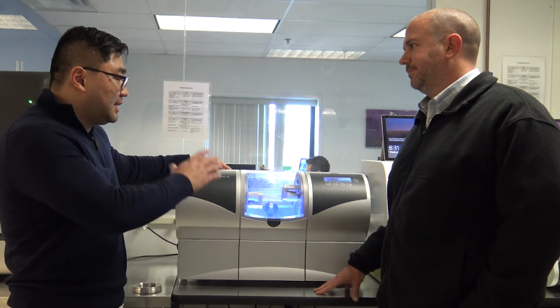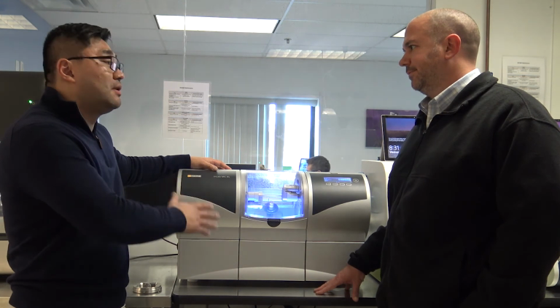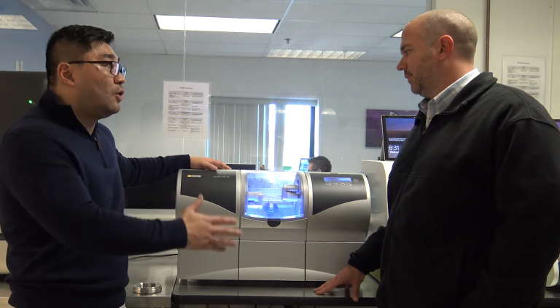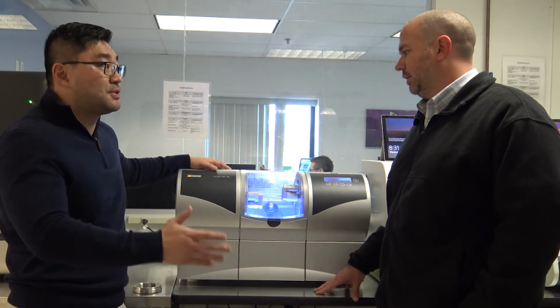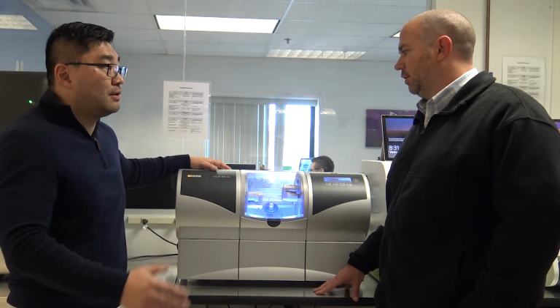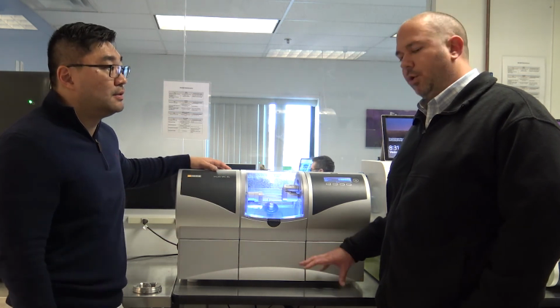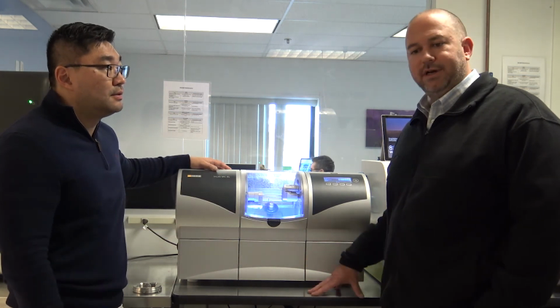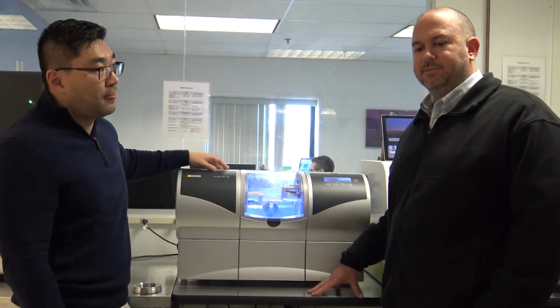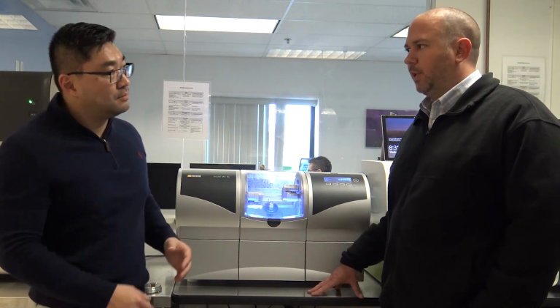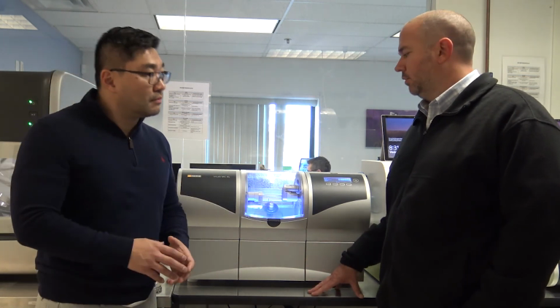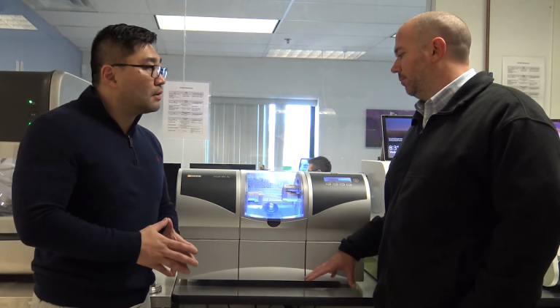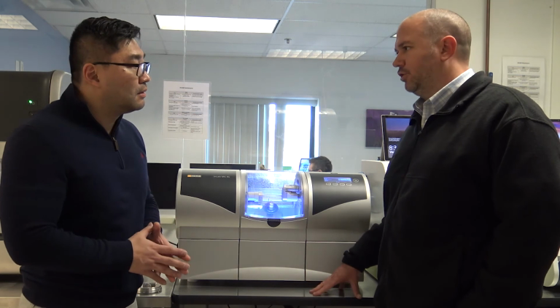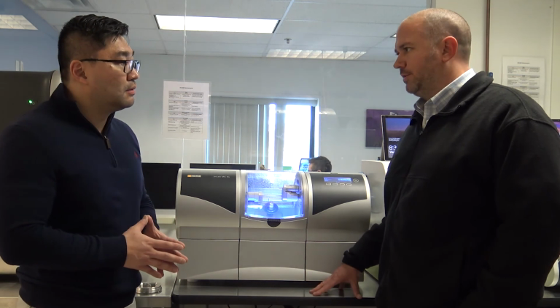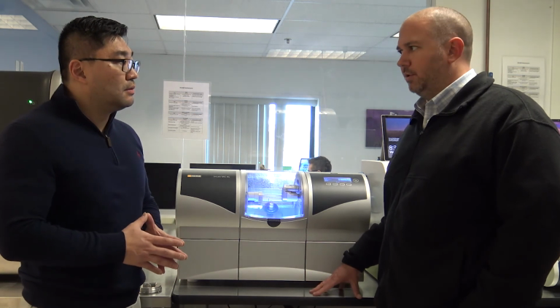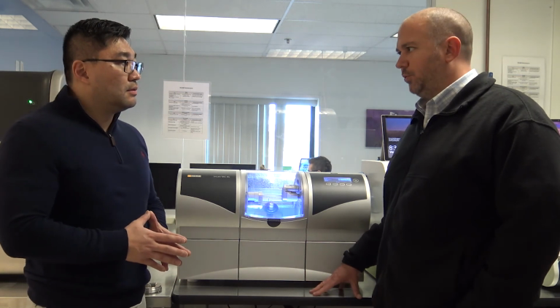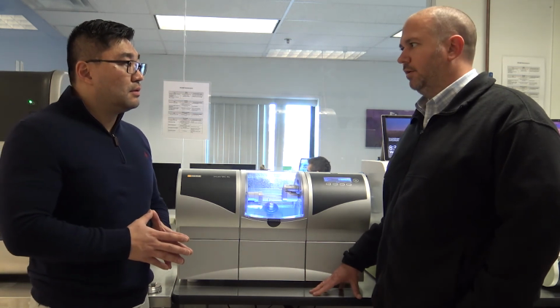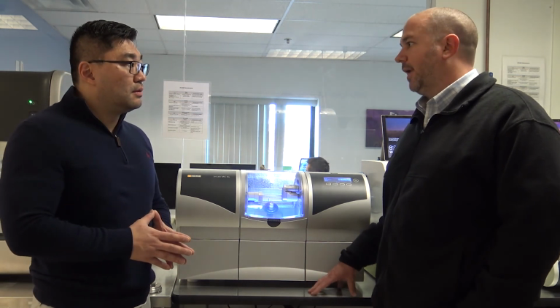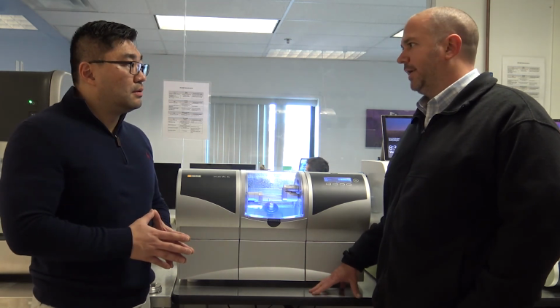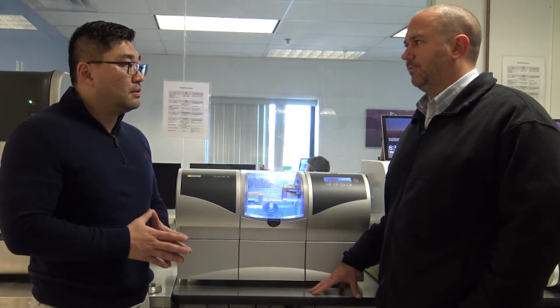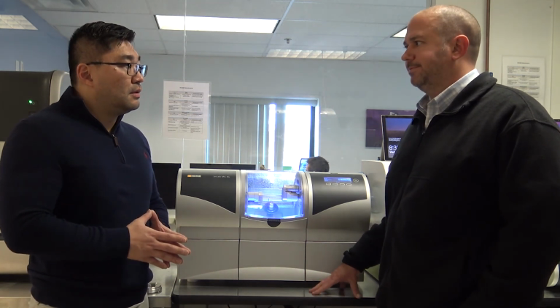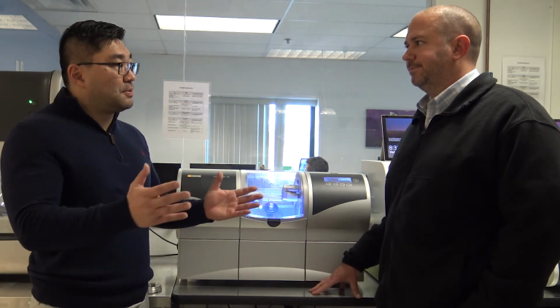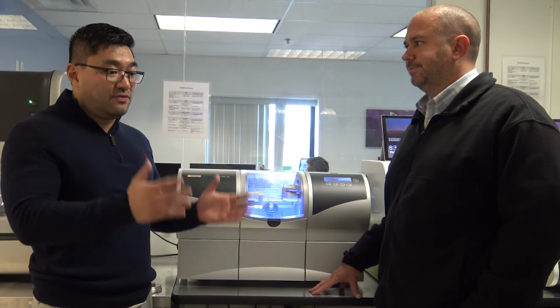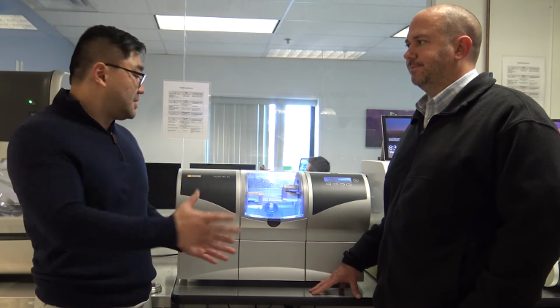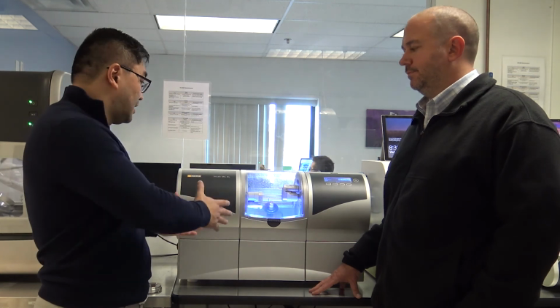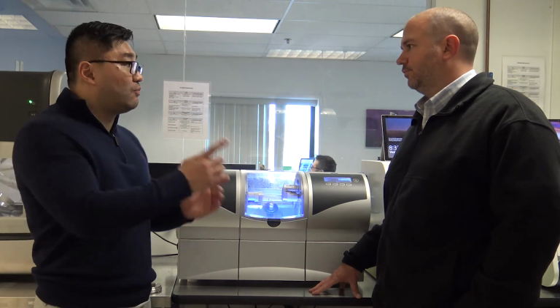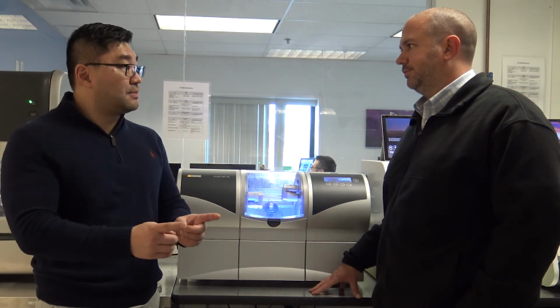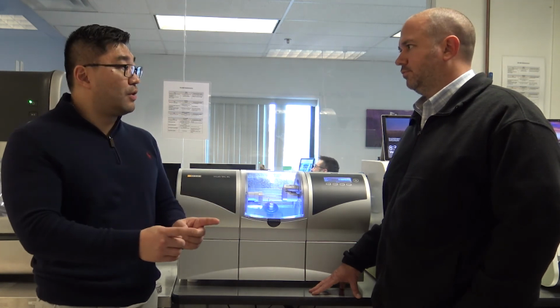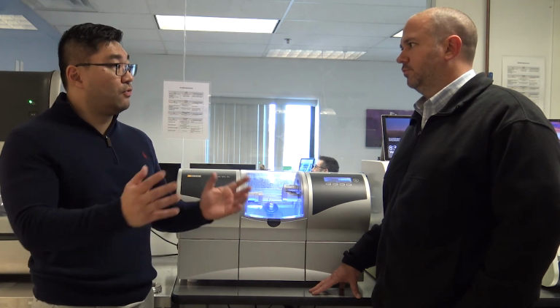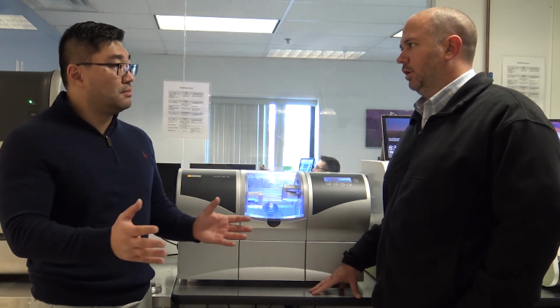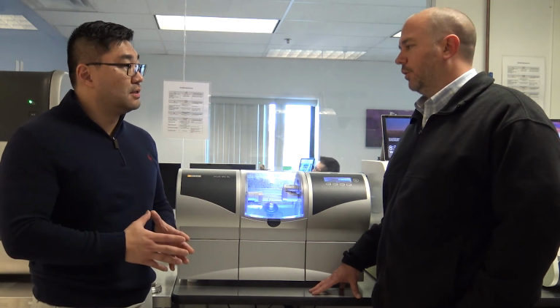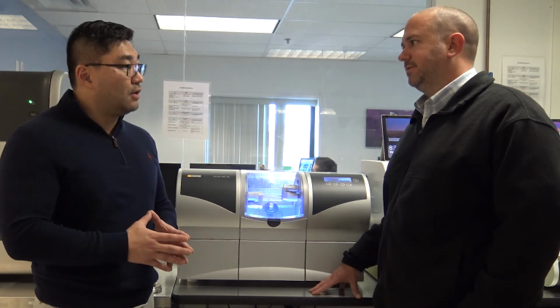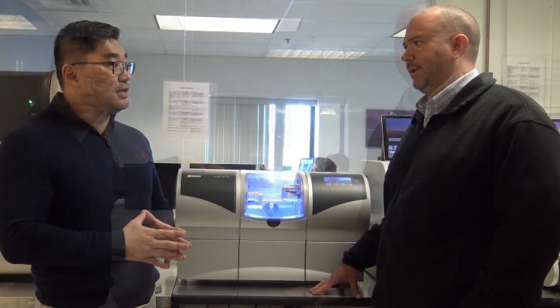So does each mill have its own CAM software? No, we have one CAM software and you can control as many mills as you want from that one CAM software. For example, if you have four MCXLs, you can have one CAM software running all four mills. Correct. Okay, very neat.